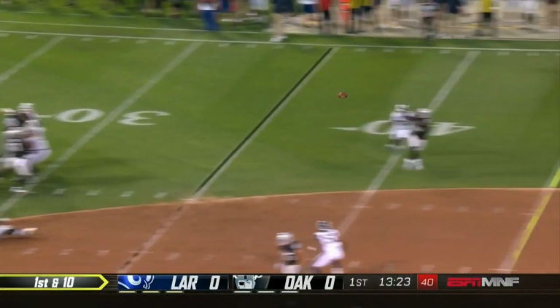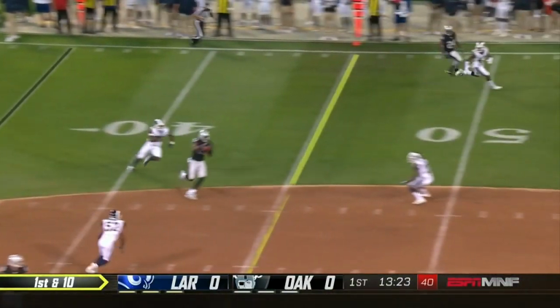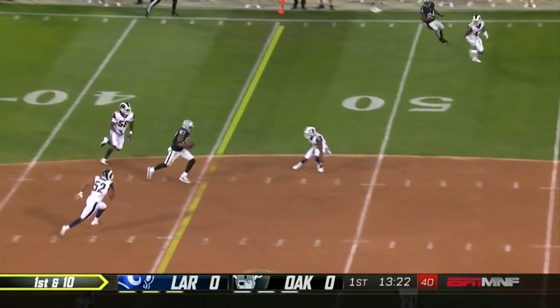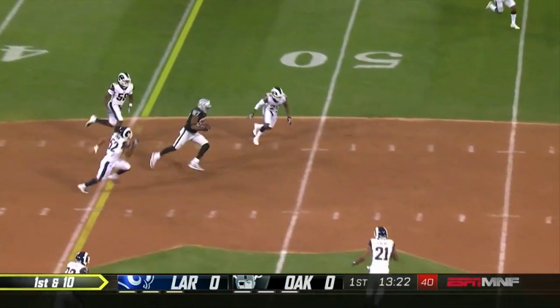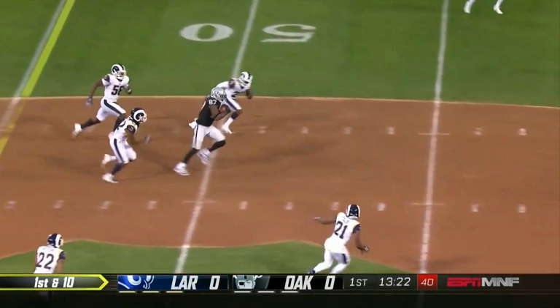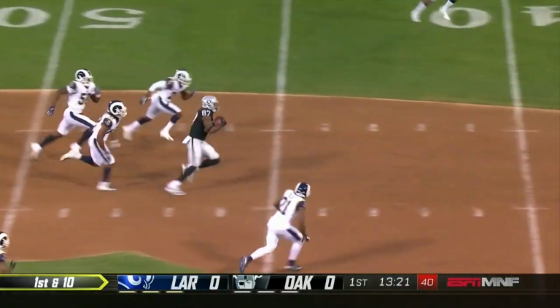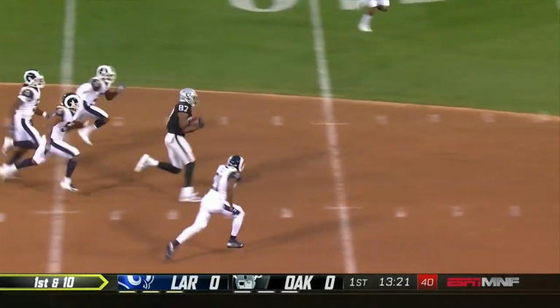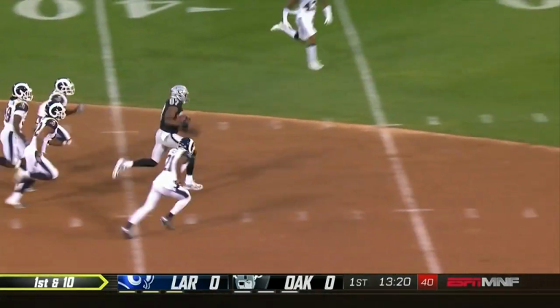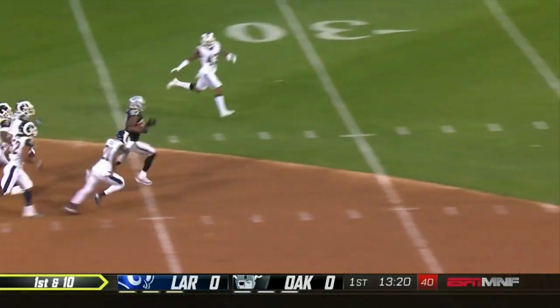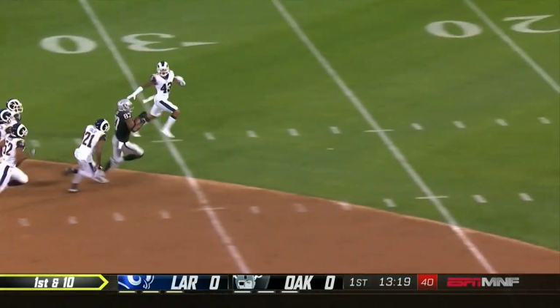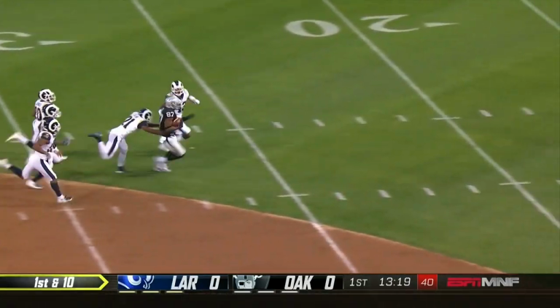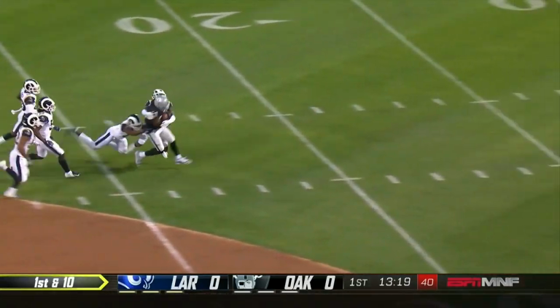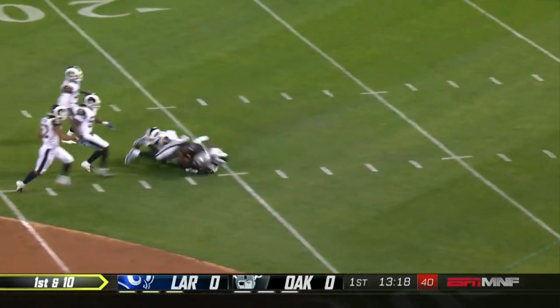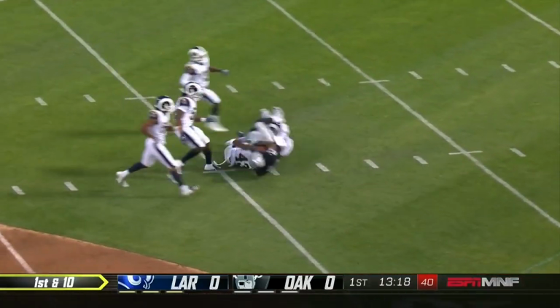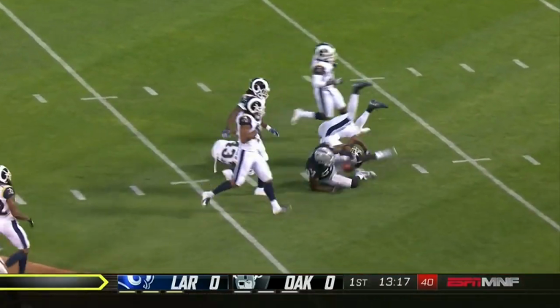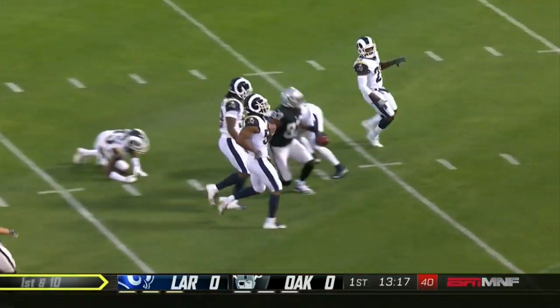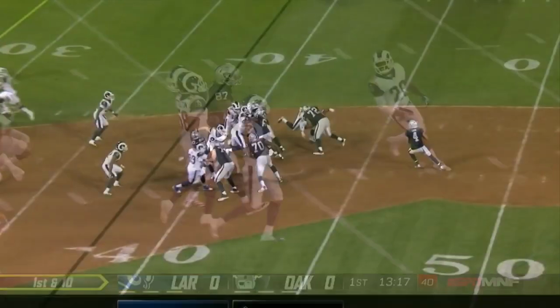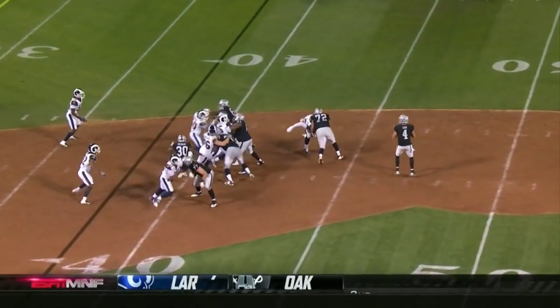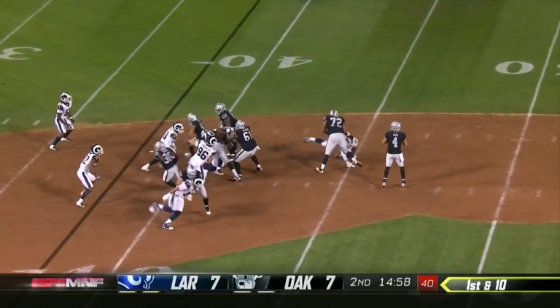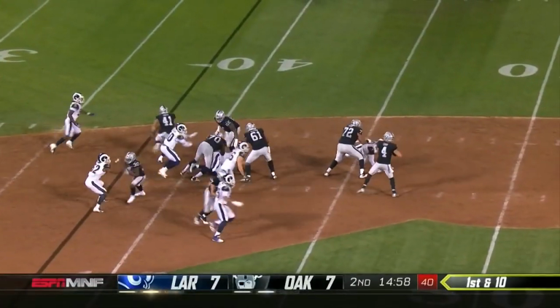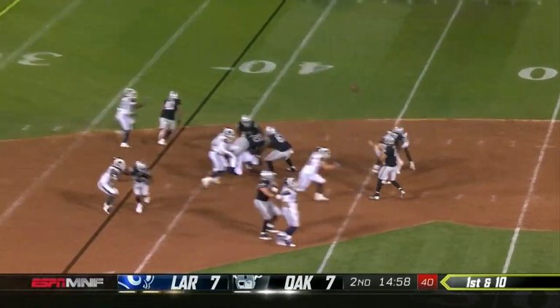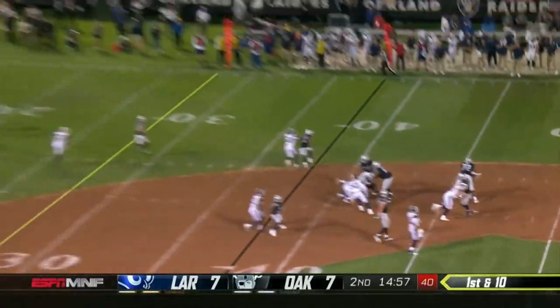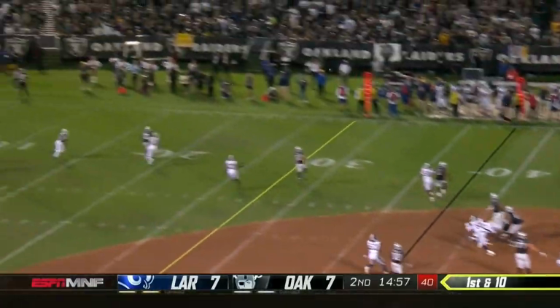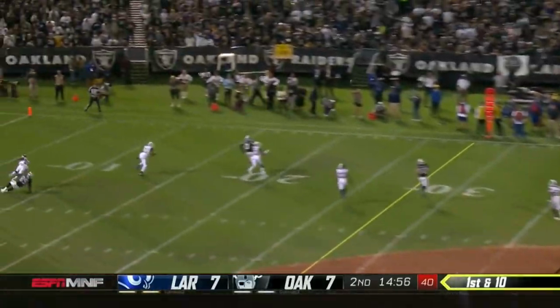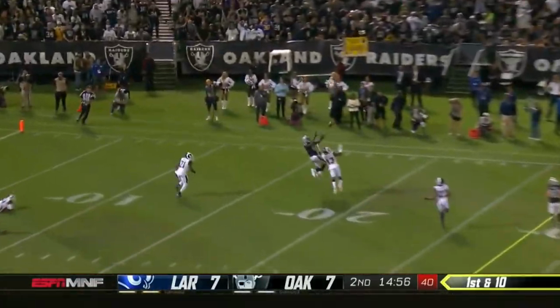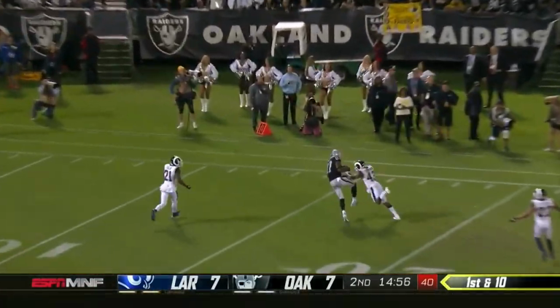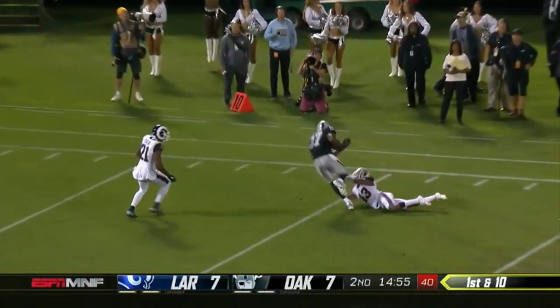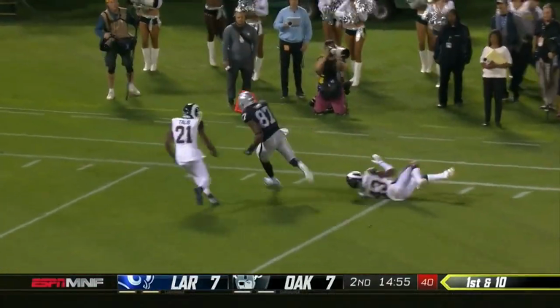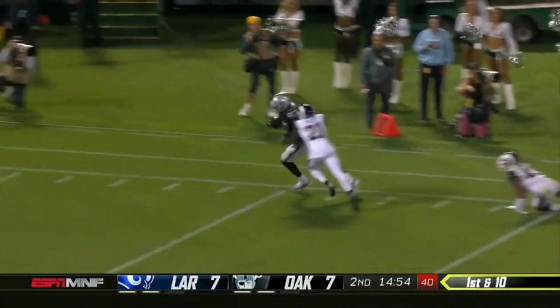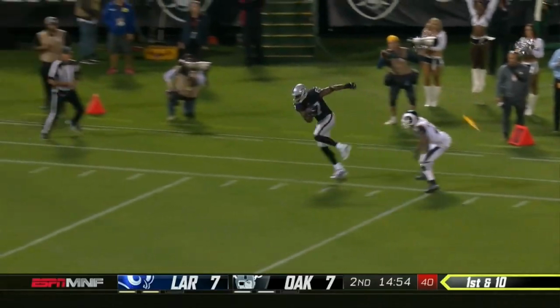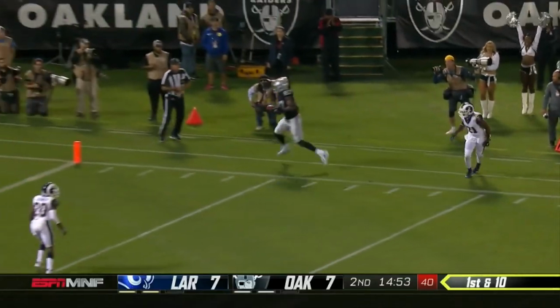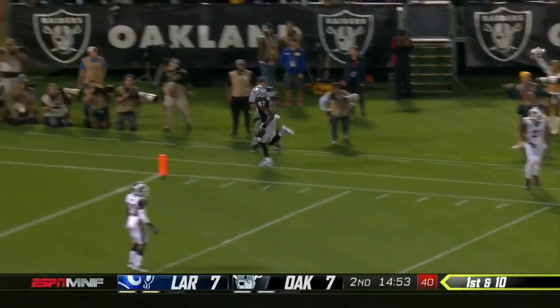Carve, quick slant, high throw, but caught by Jared Cook! Jump play, Raider! Young precocious star, opposite Jon Gruden, downfield, and complete again to Cook.